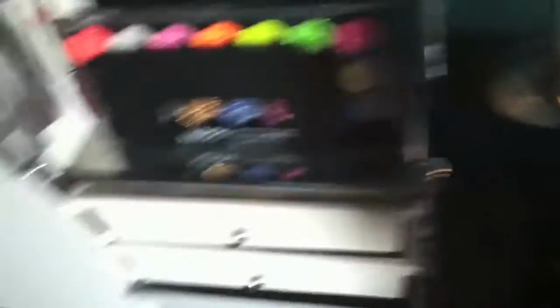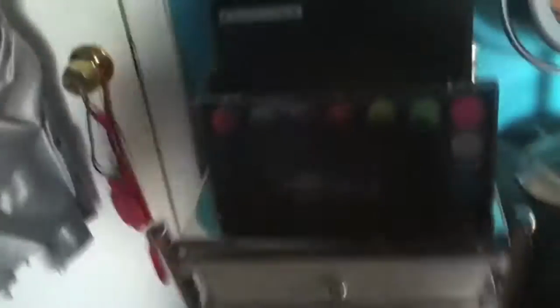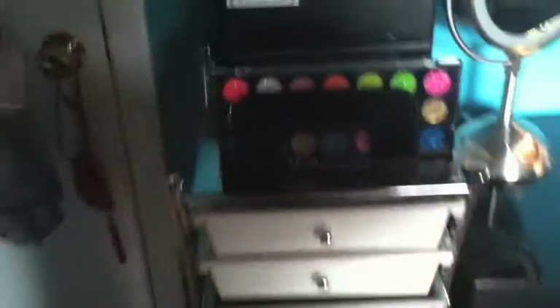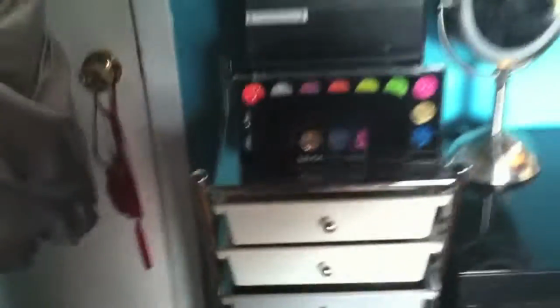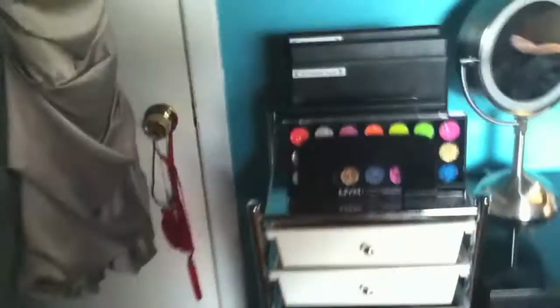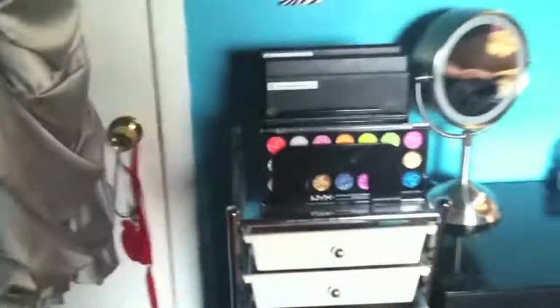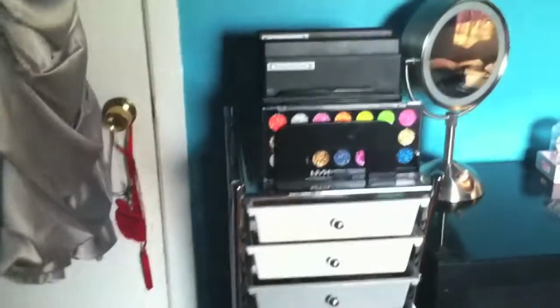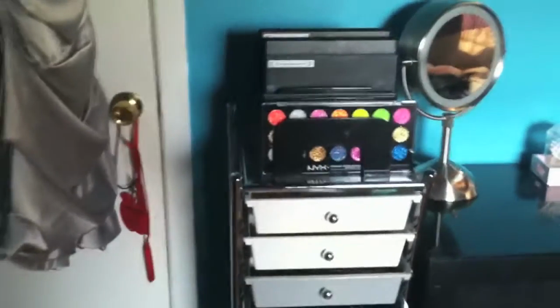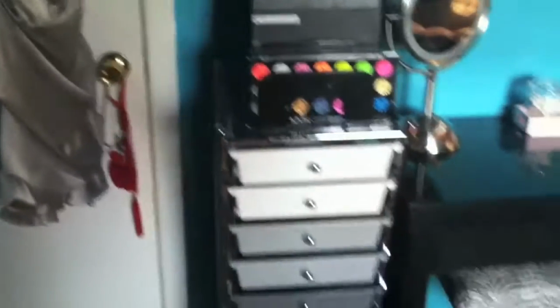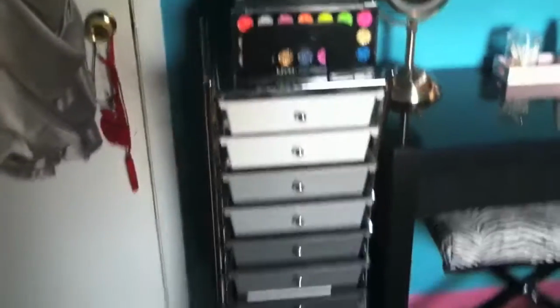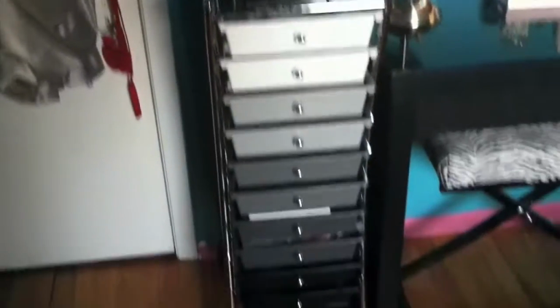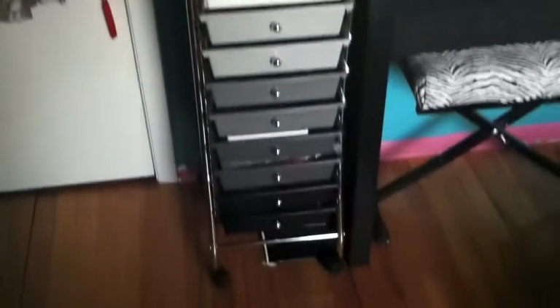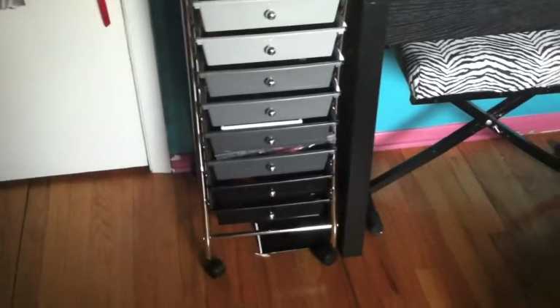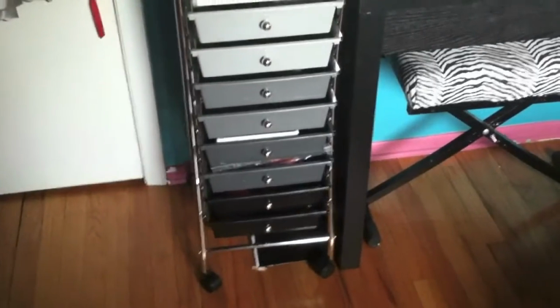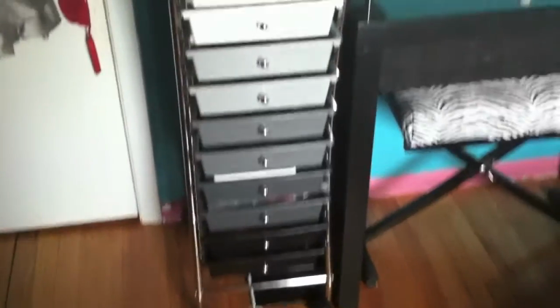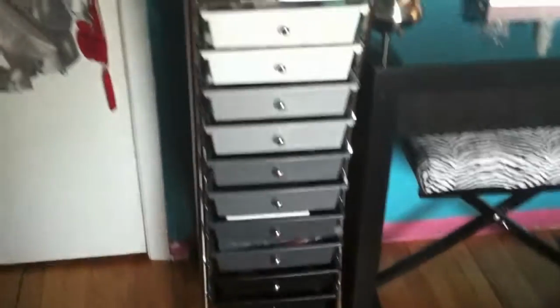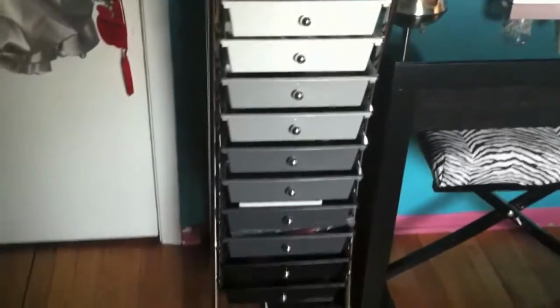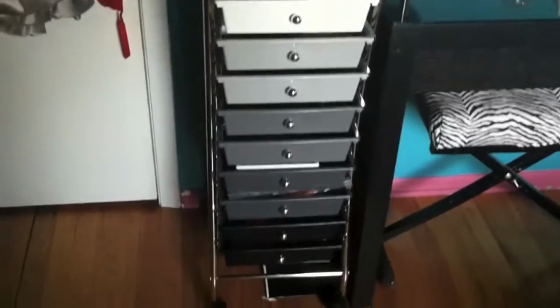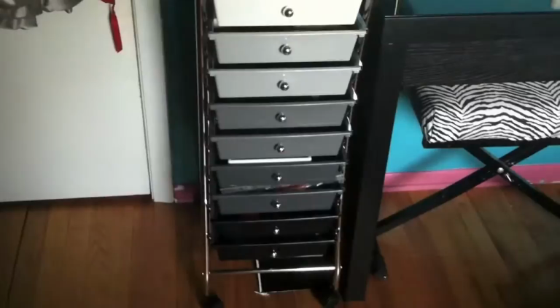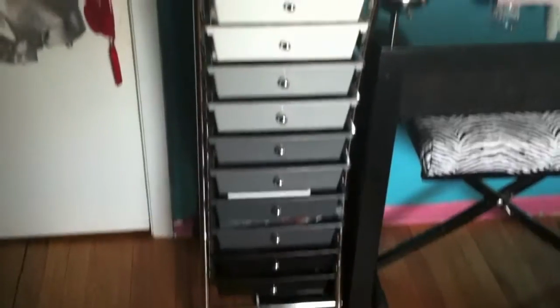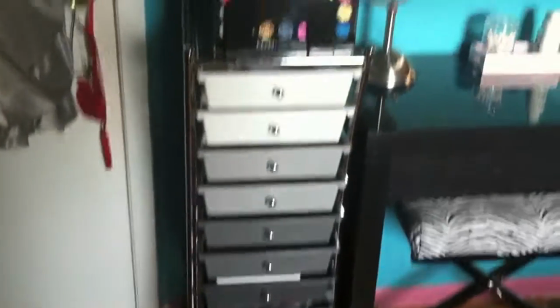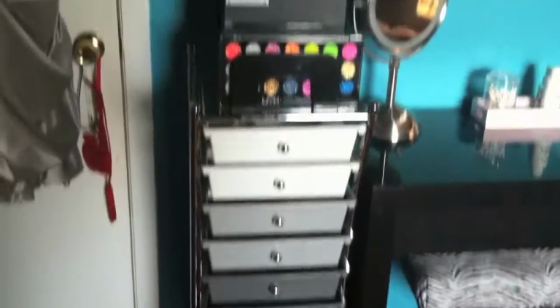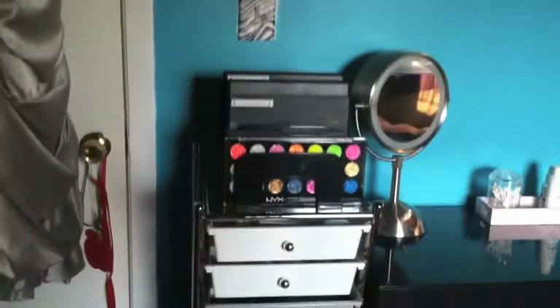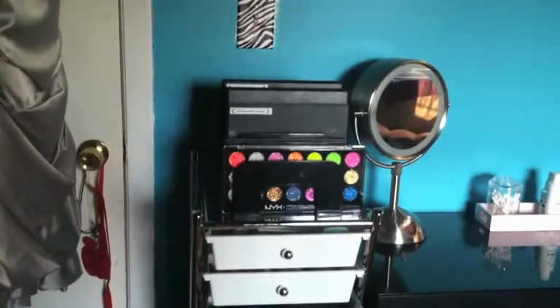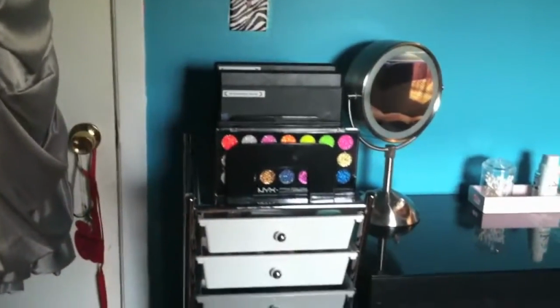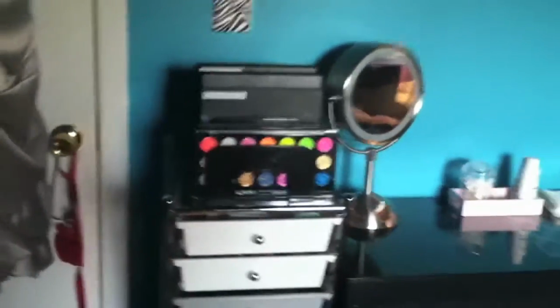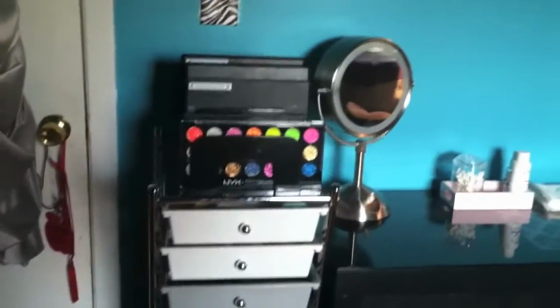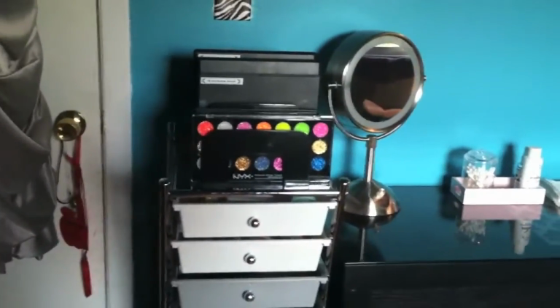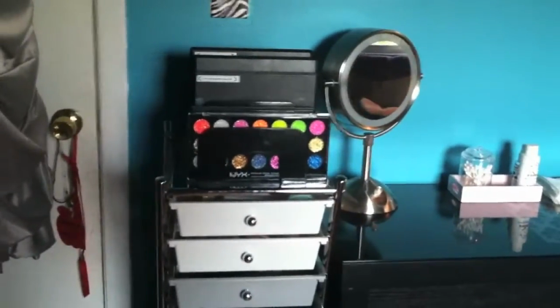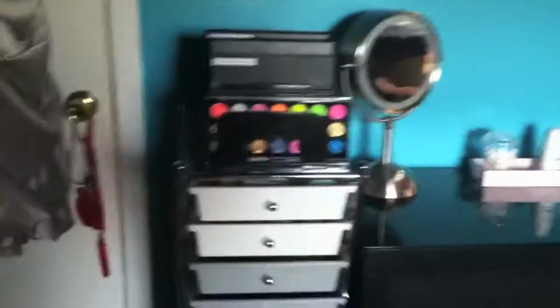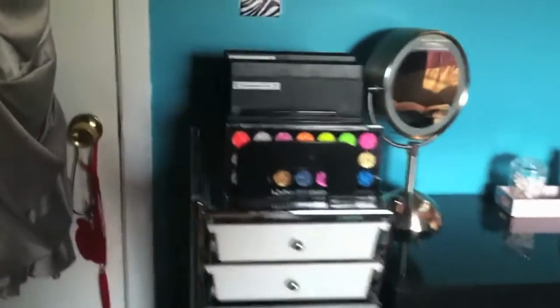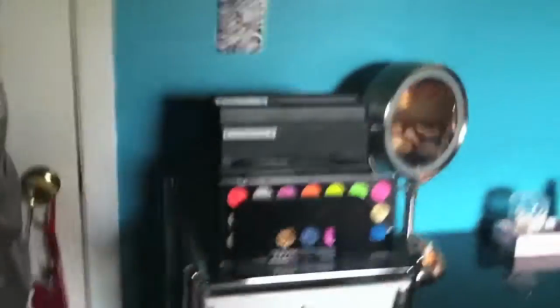This is where I store most of my makeup — it's in this drawer unit that a lot of people have, and it's from Office Depot. I will start with the palettes on top.